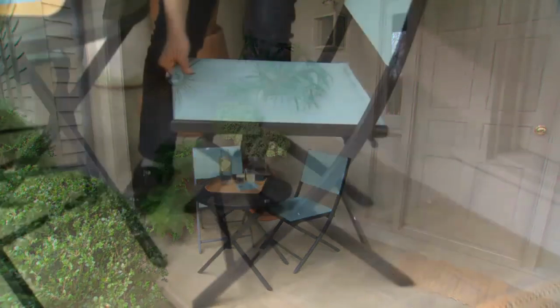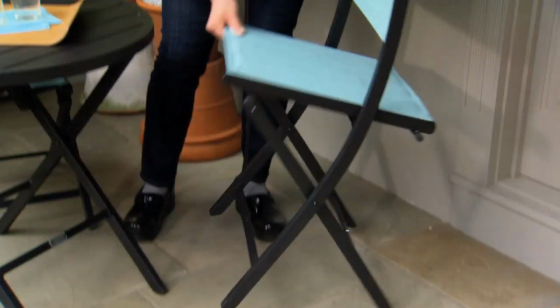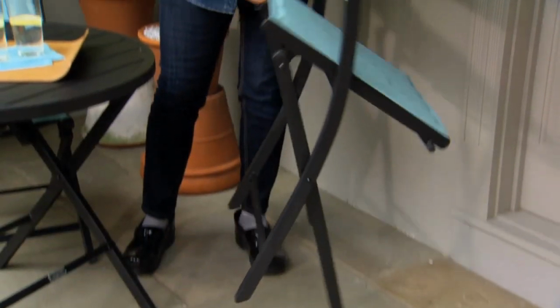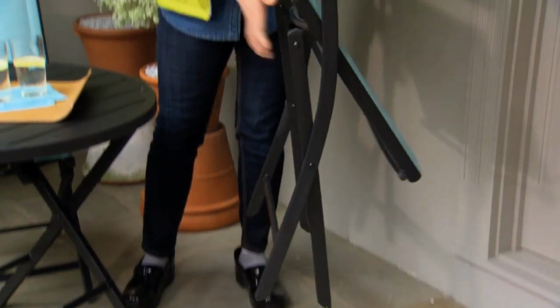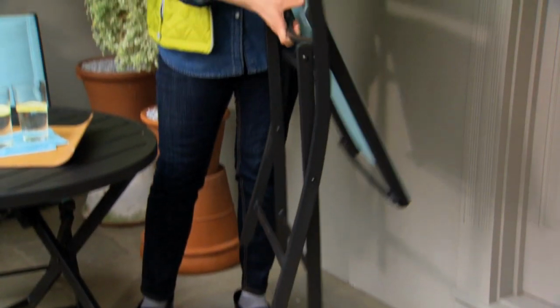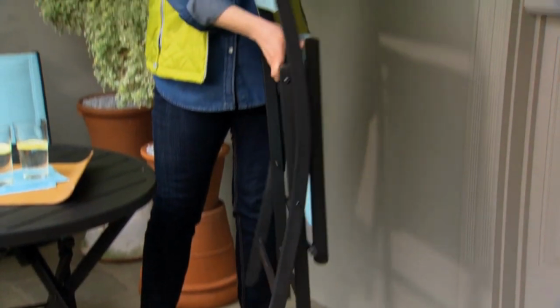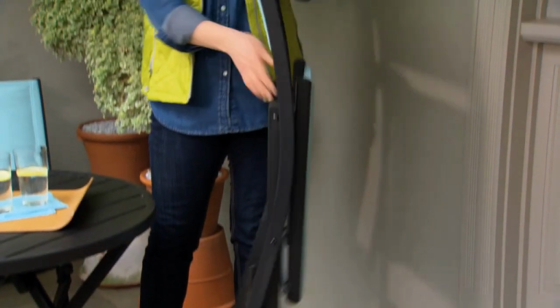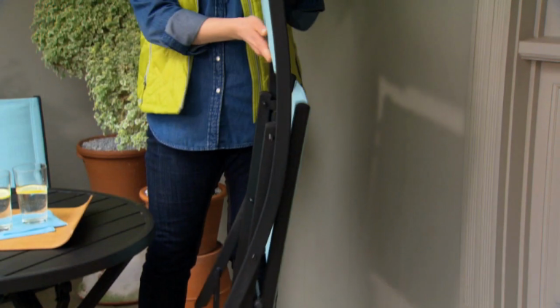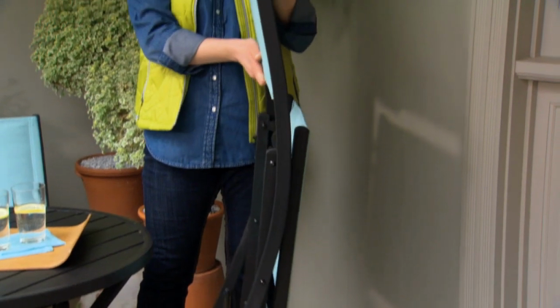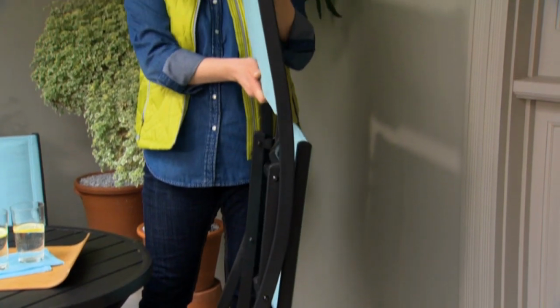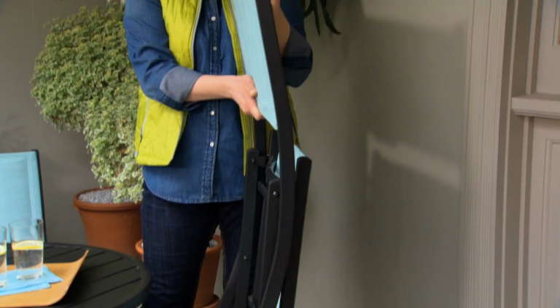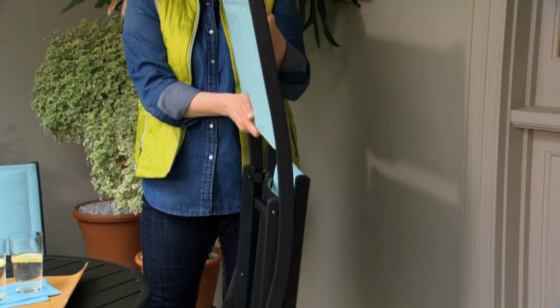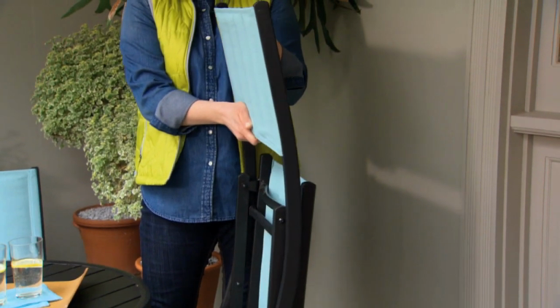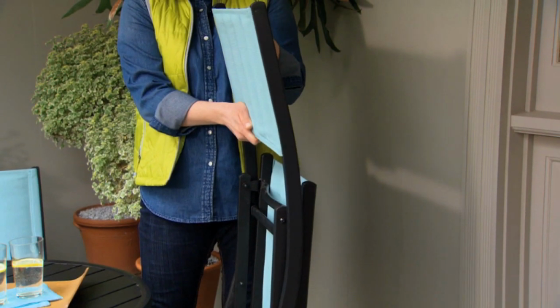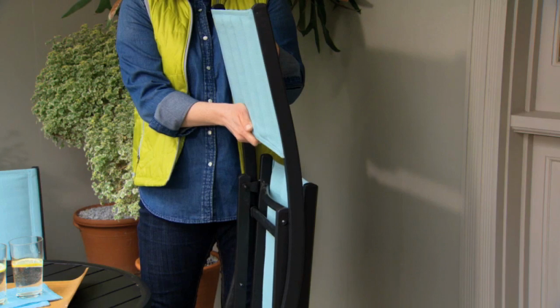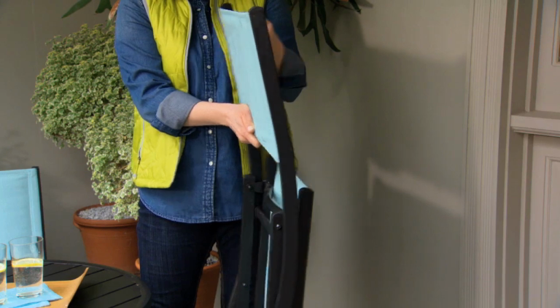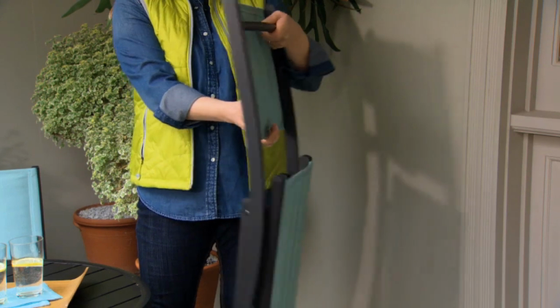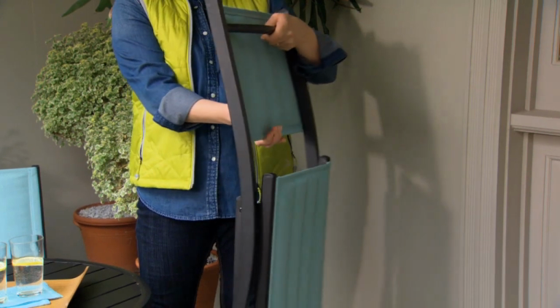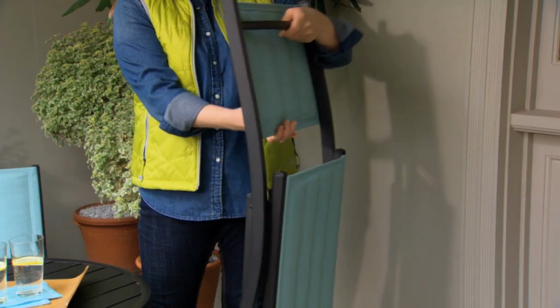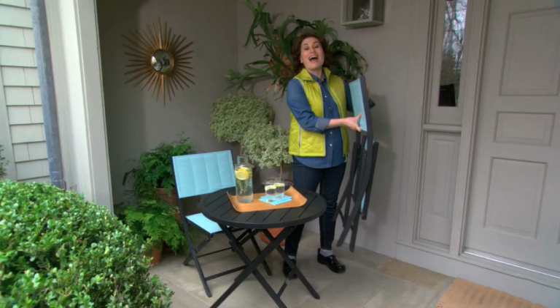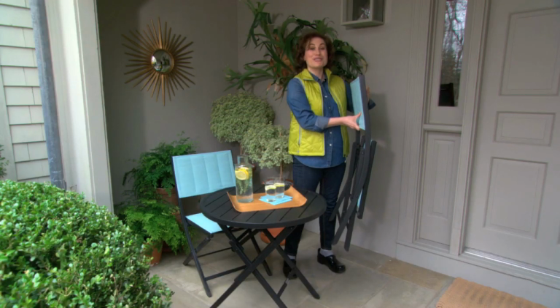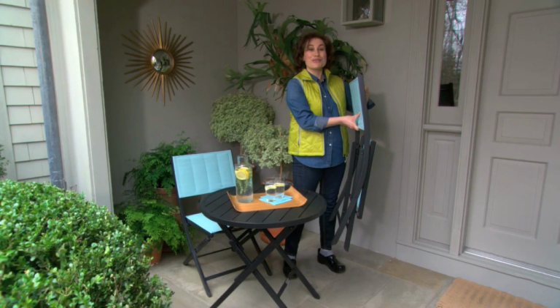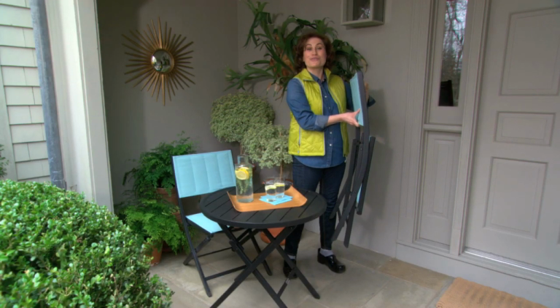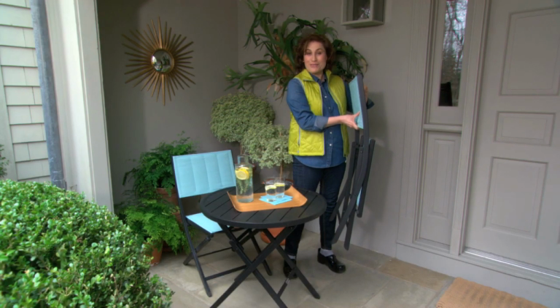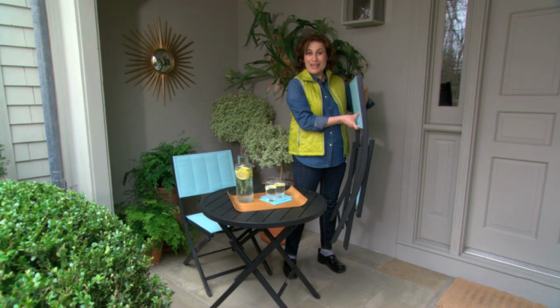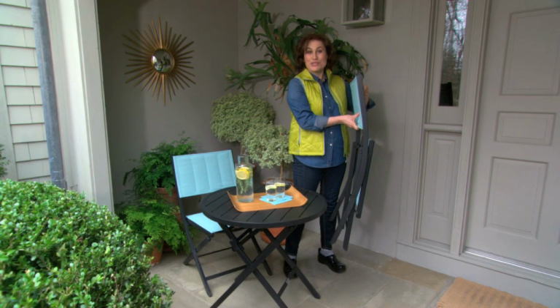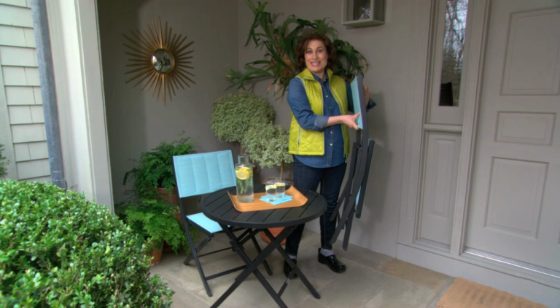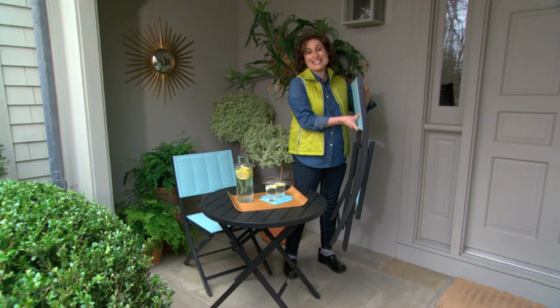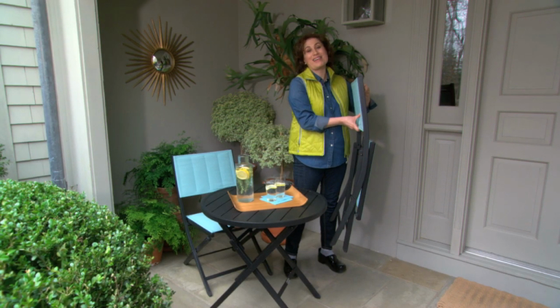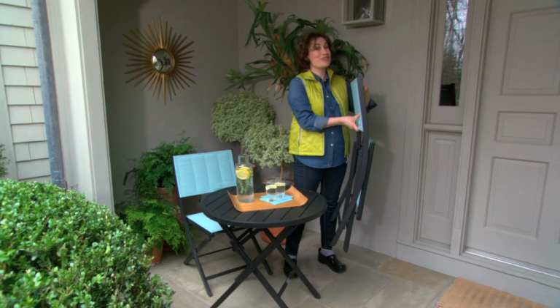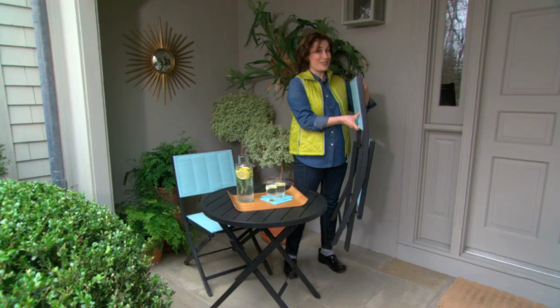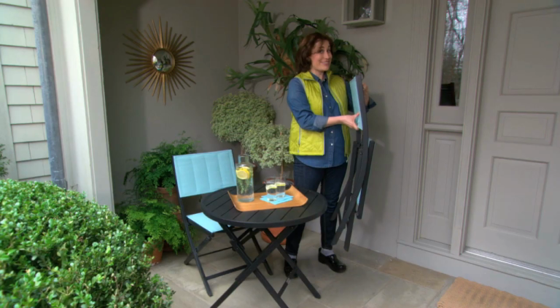These chairs are great — they fold up. They're really lightweight but sturdy because they're made from steel and aluminum. I'm going to show you a great way to store these inside when you're not using them outside.